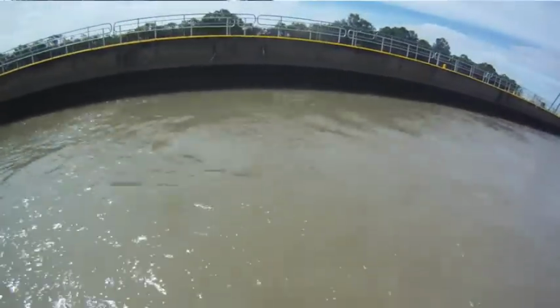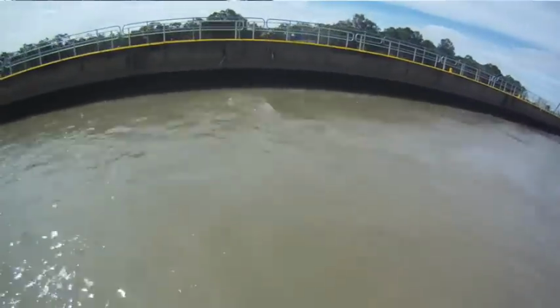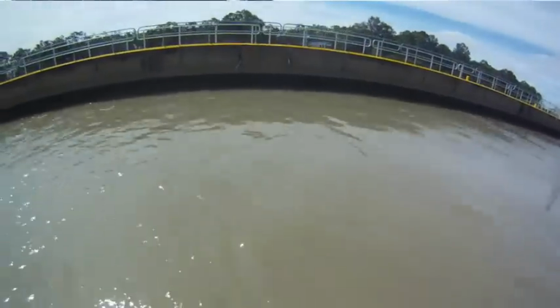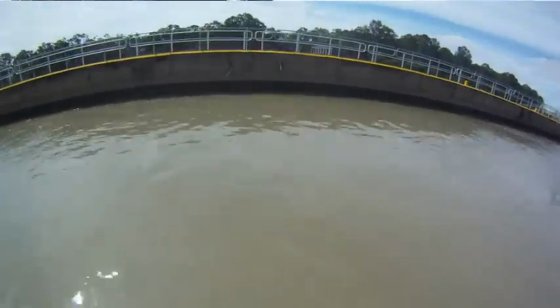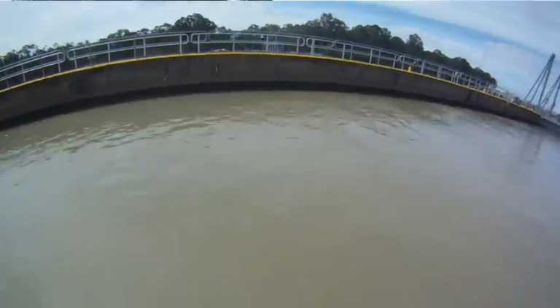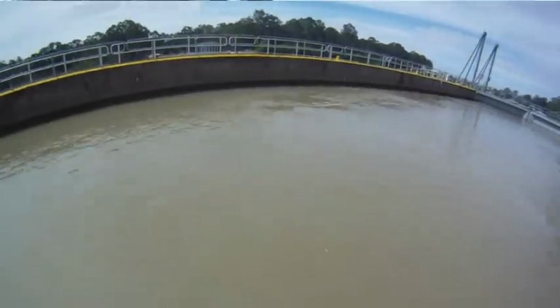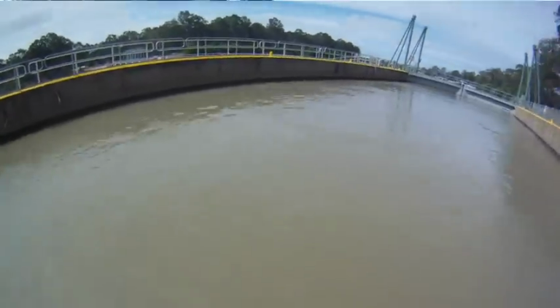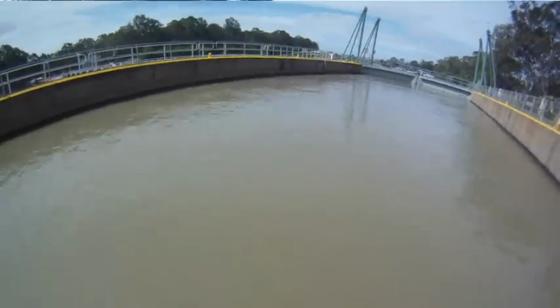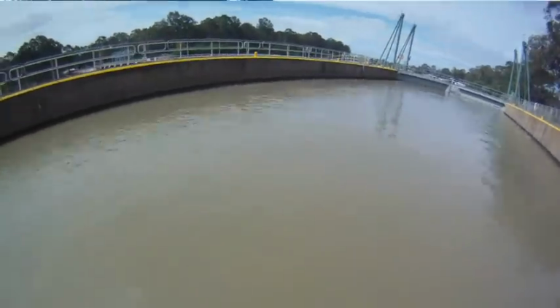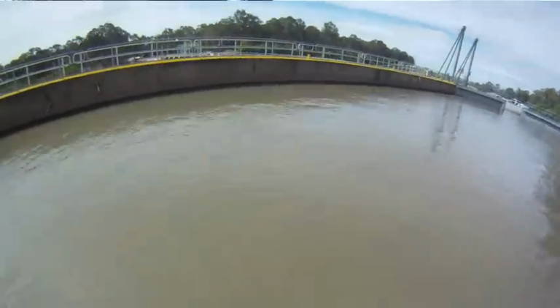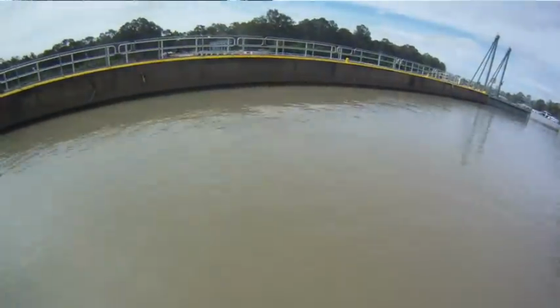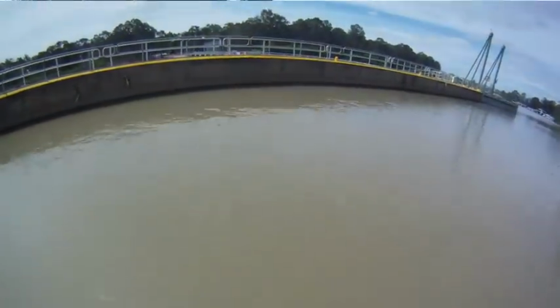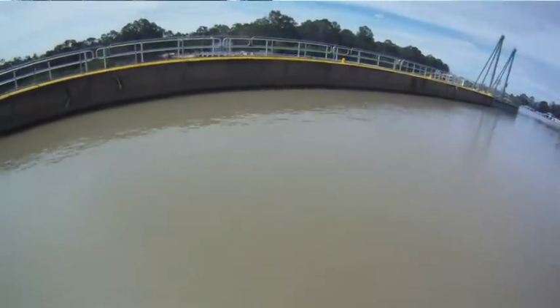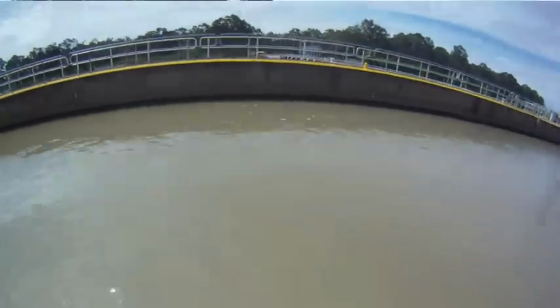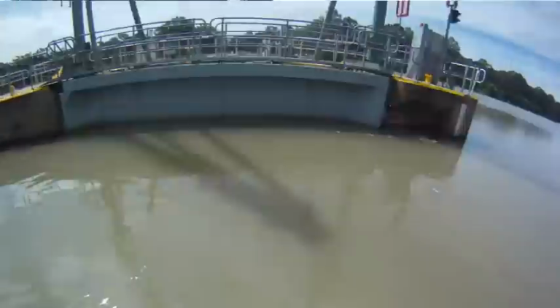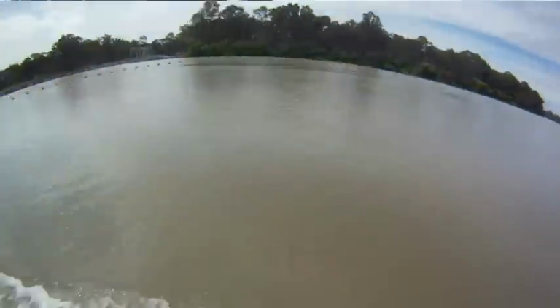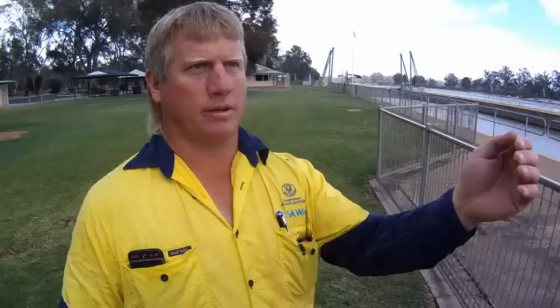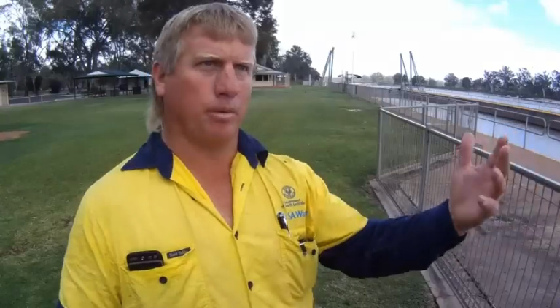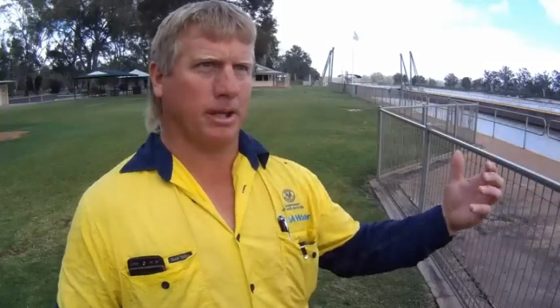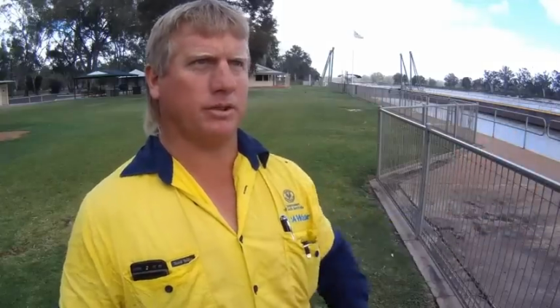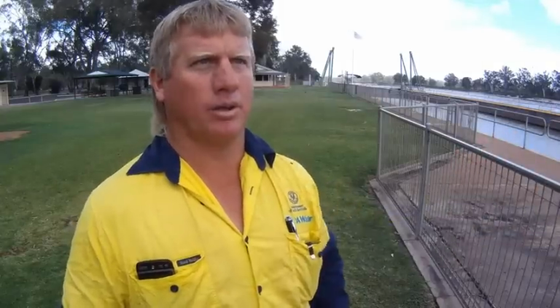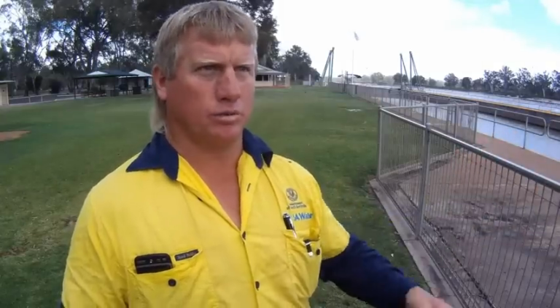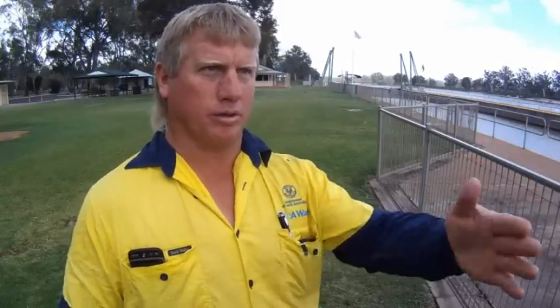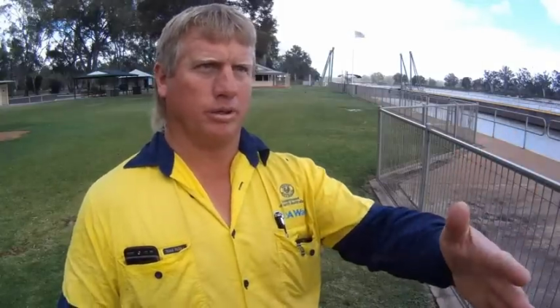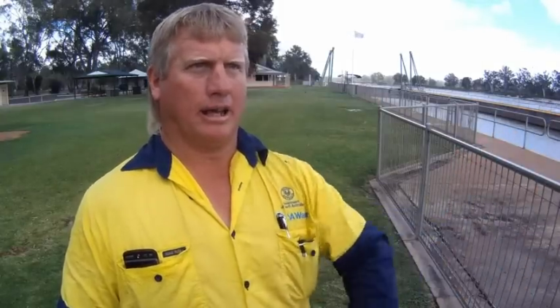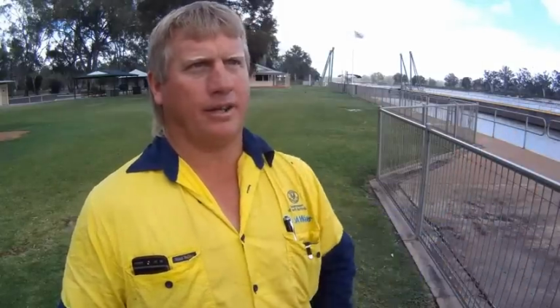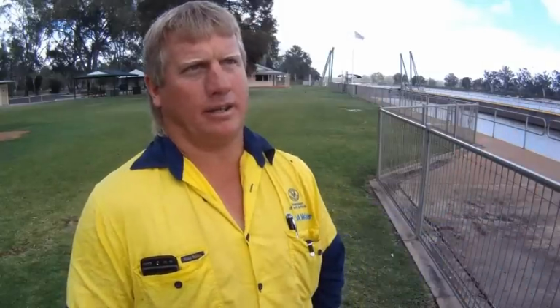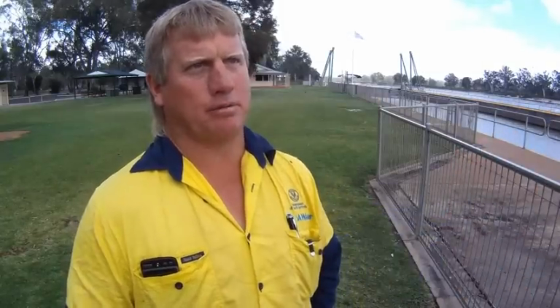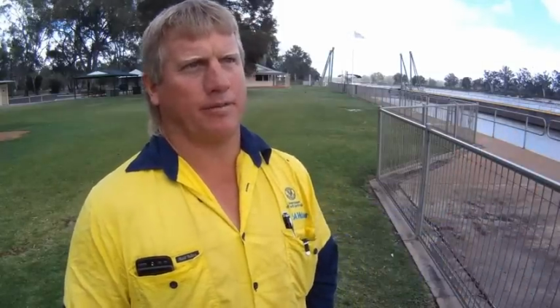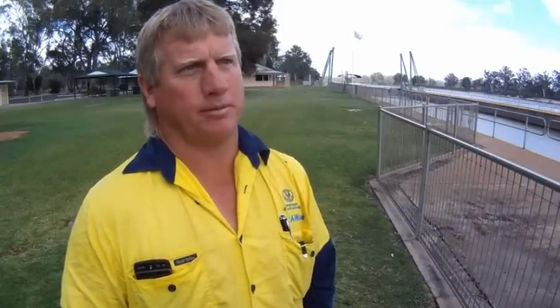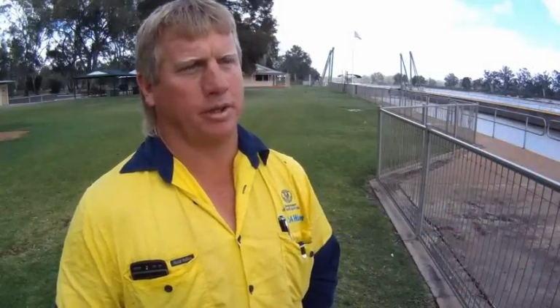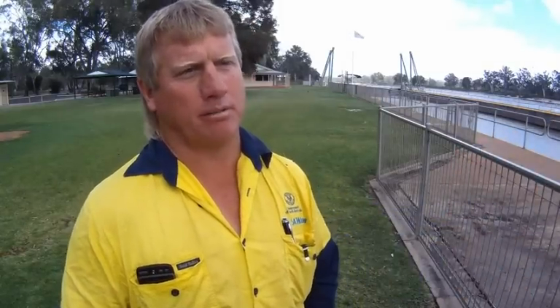Generally the upstream vessel gets right of way because it's harder to maintain their direction with the flow pushing them down the river, so you'll generally do the upstream boat first before you do the downstream boat.